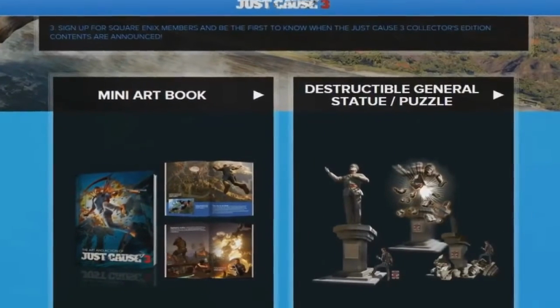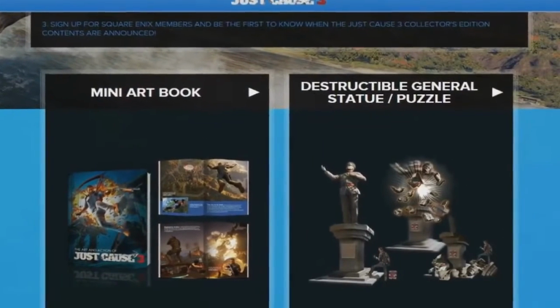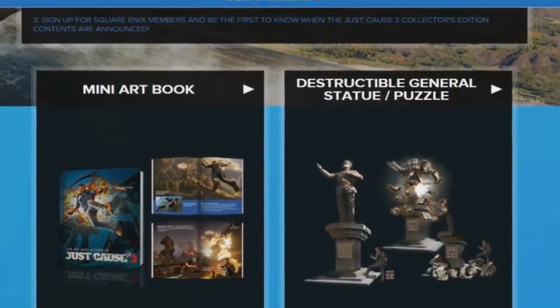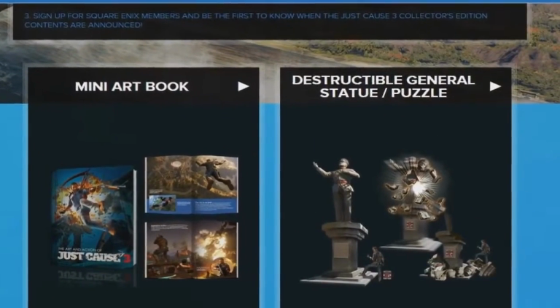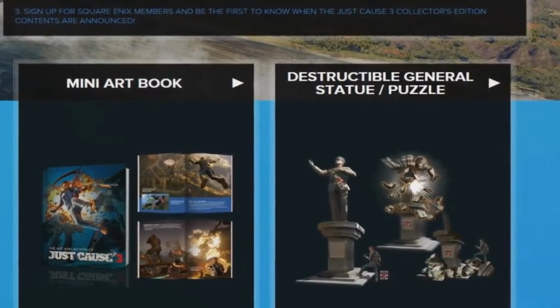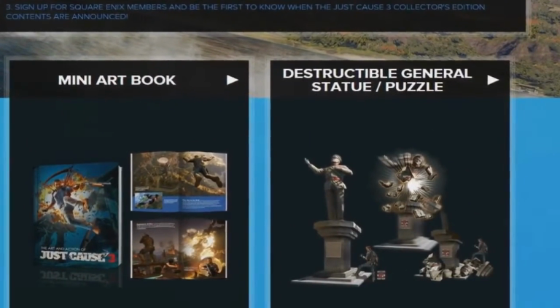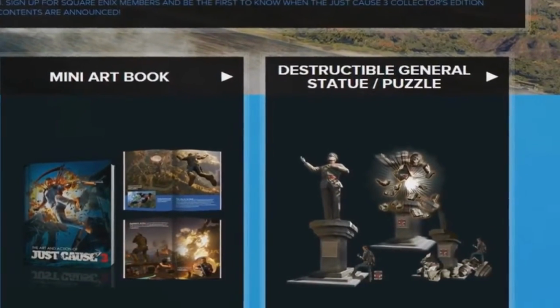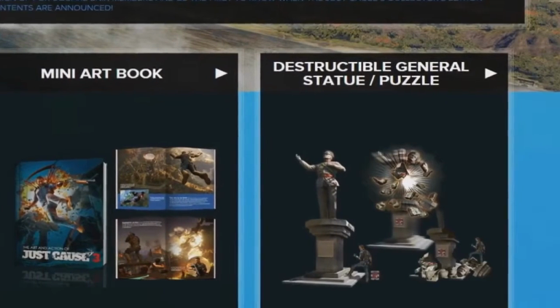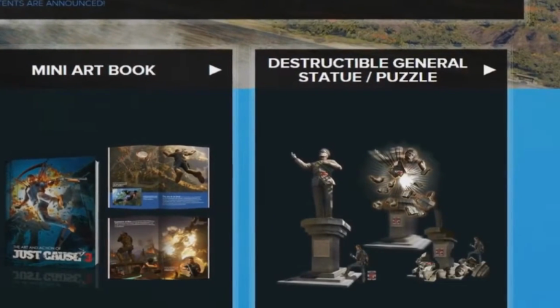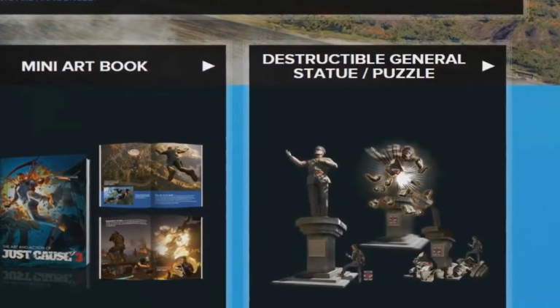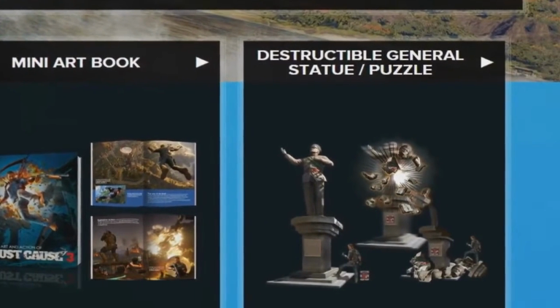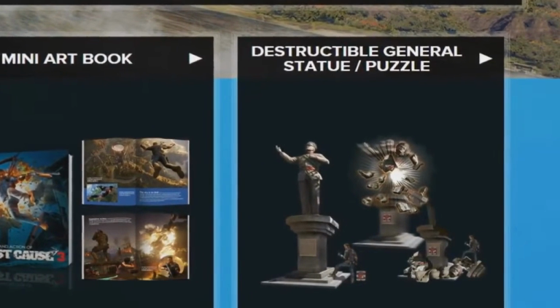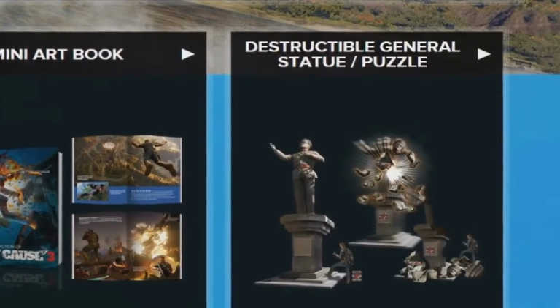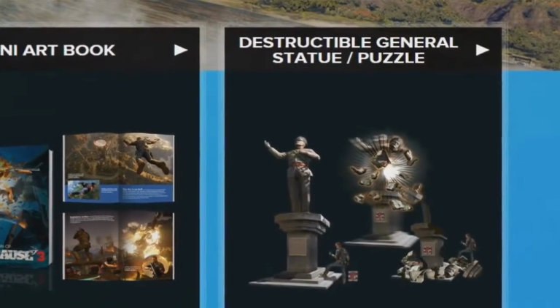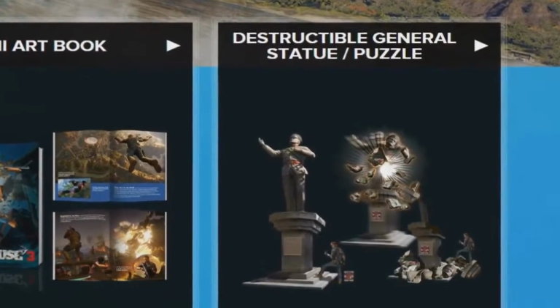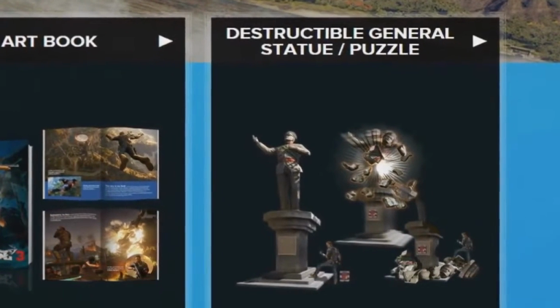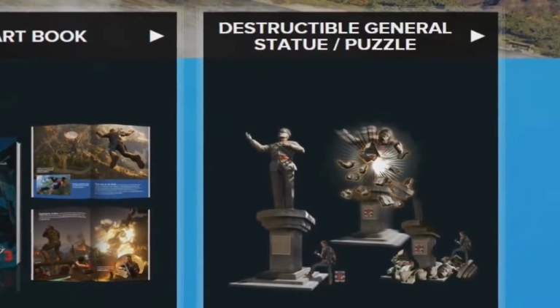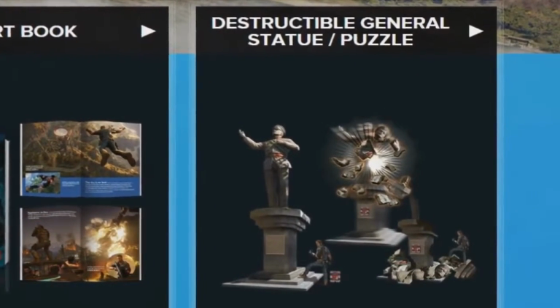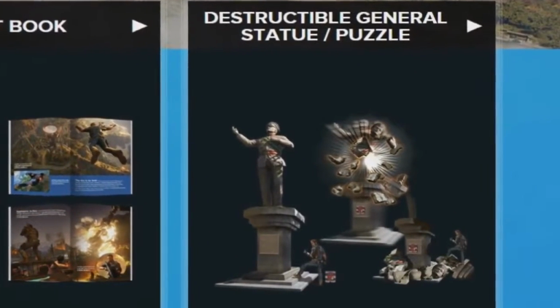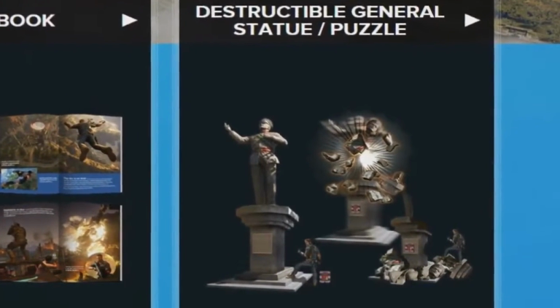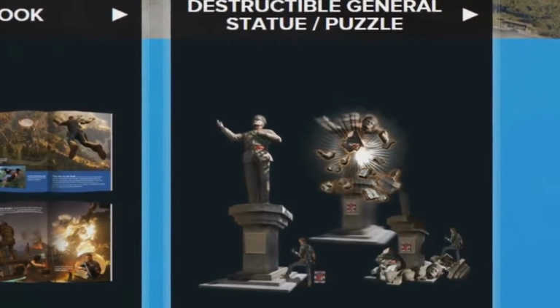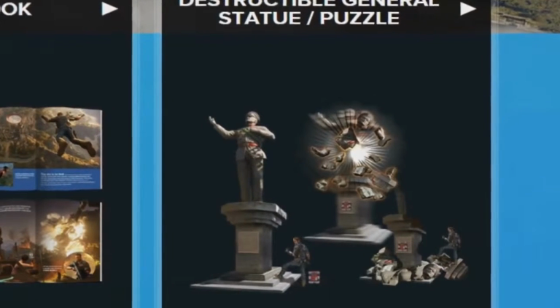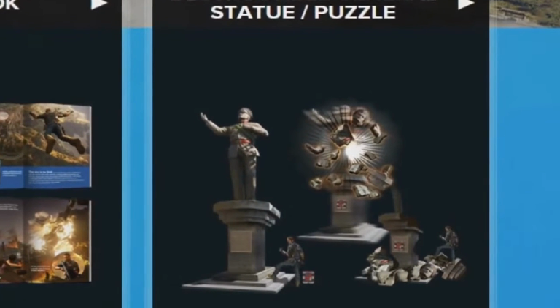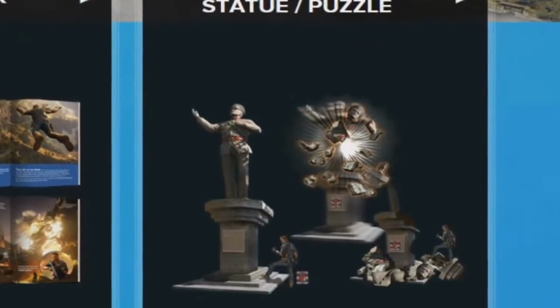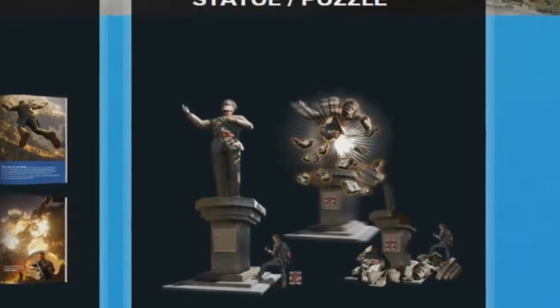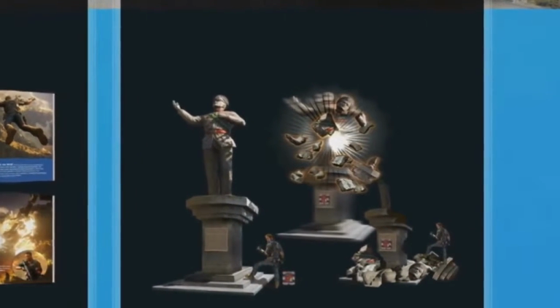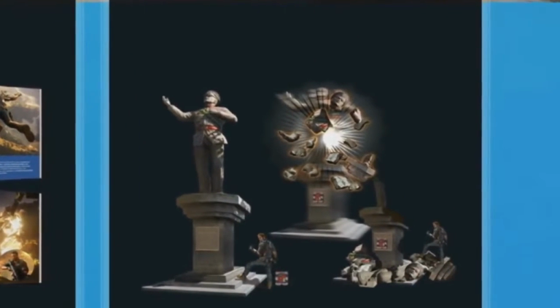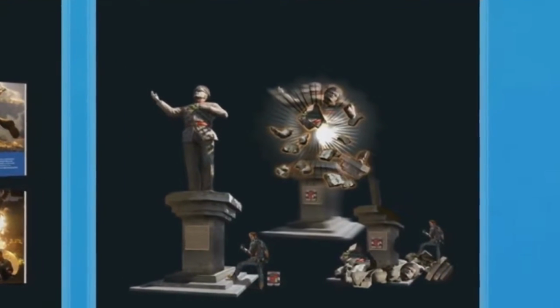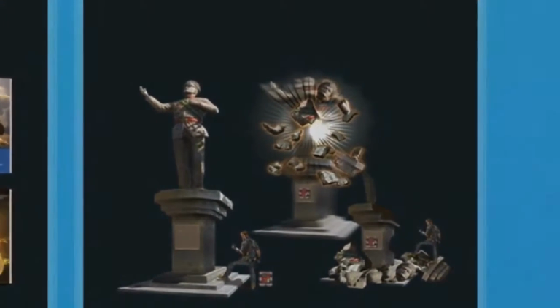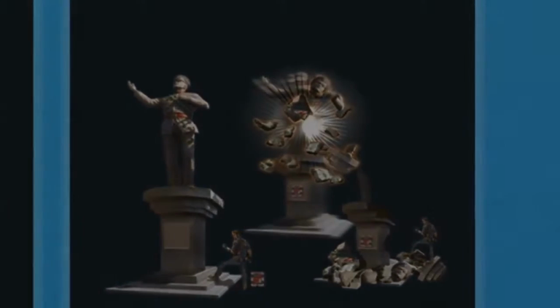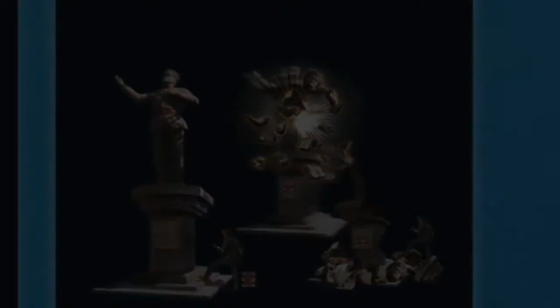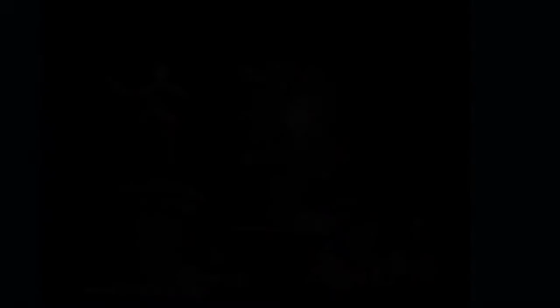A destructible General de Ravello statue, just like in the Firestarter trailer and most likely the actual game. It comes with a mini C4 pack, but I'm not quite sure about the minifigure of Rico shown in the image.